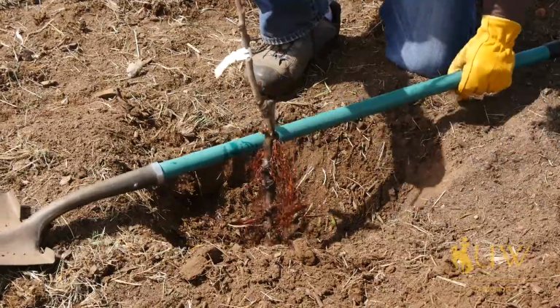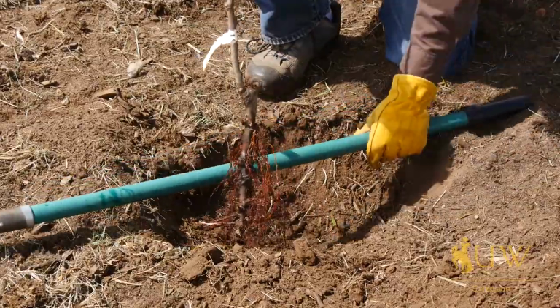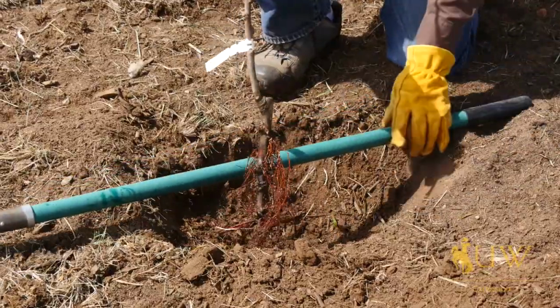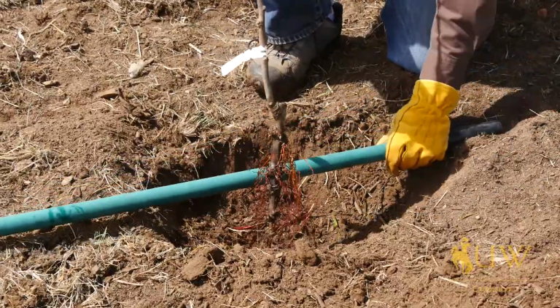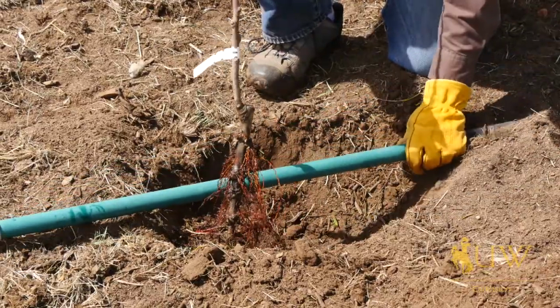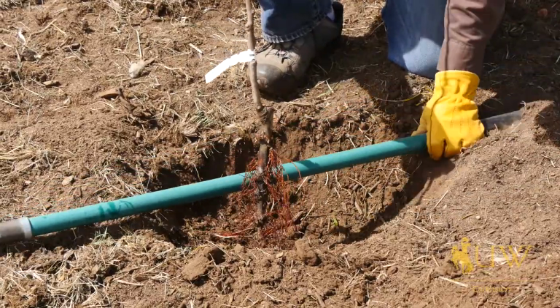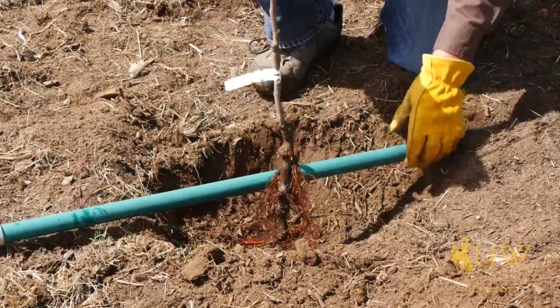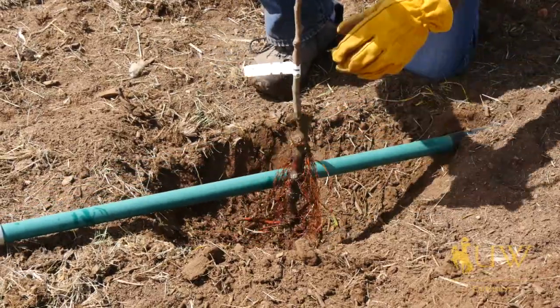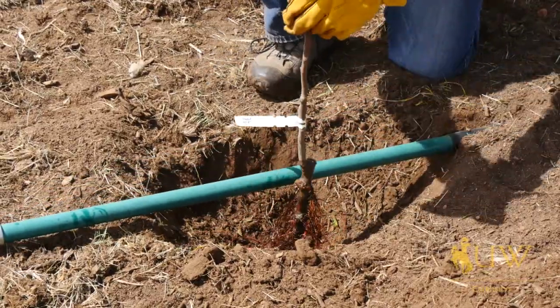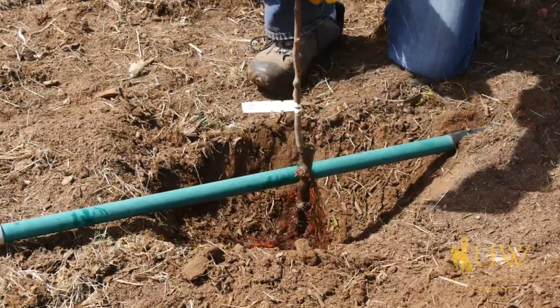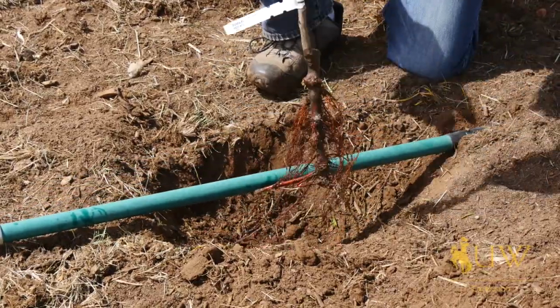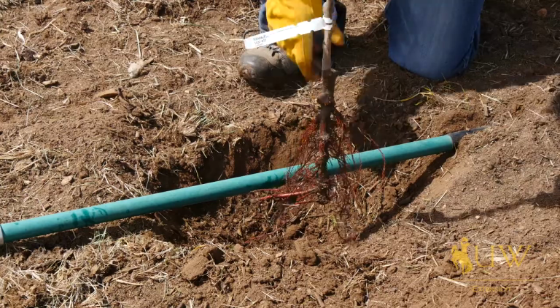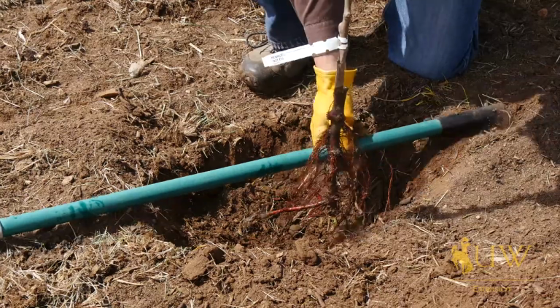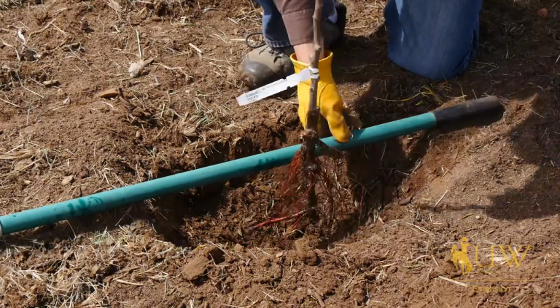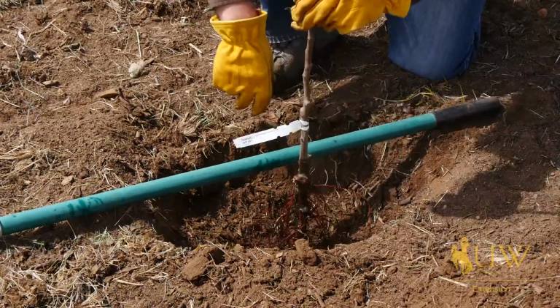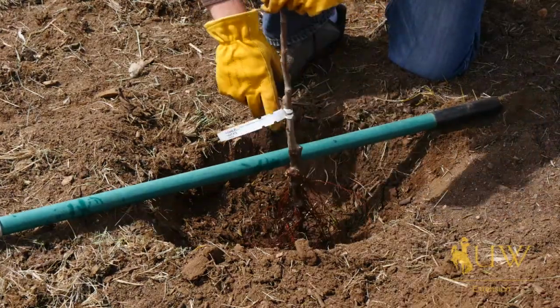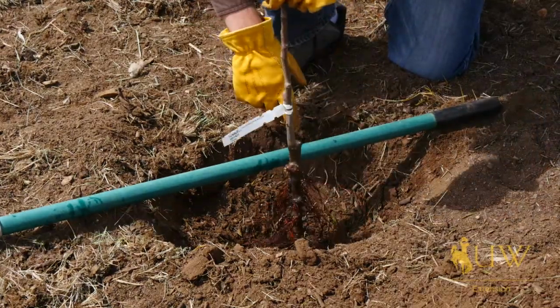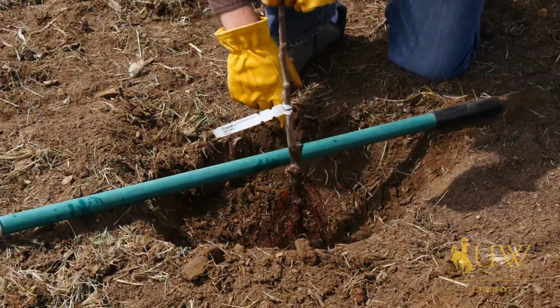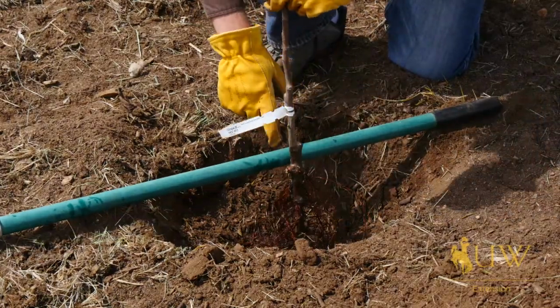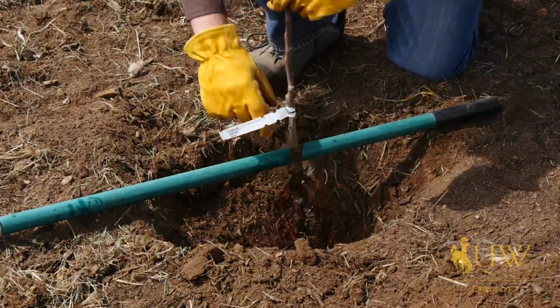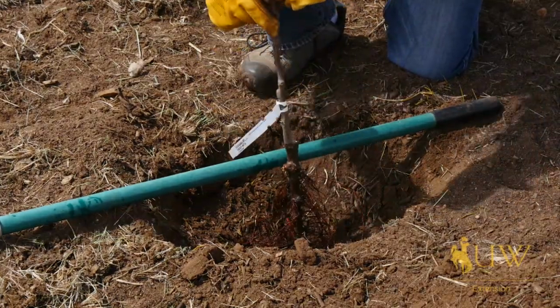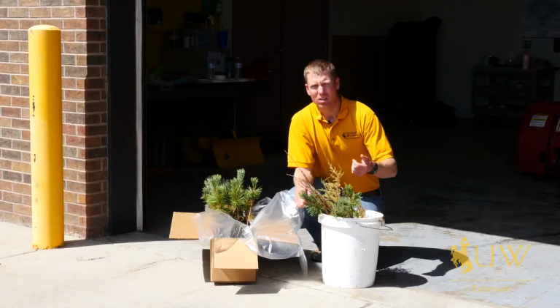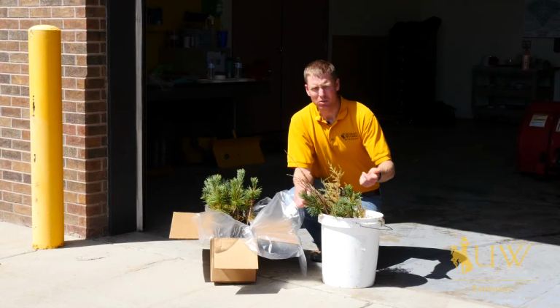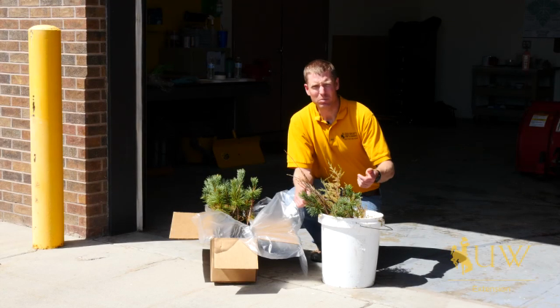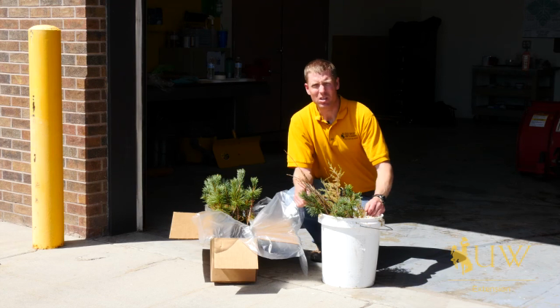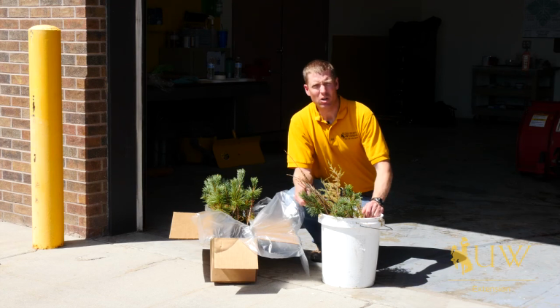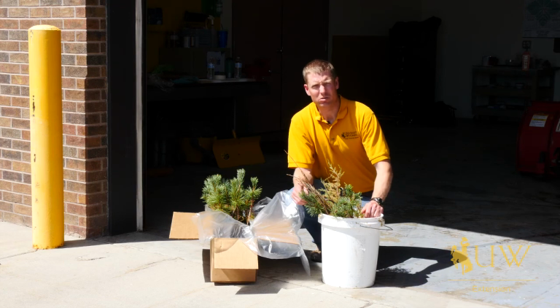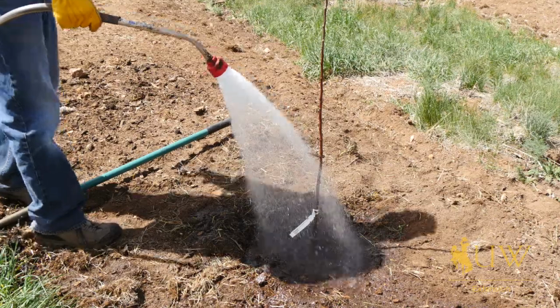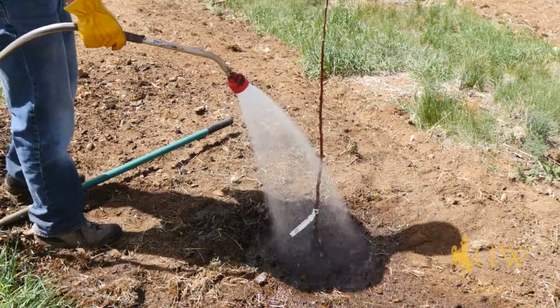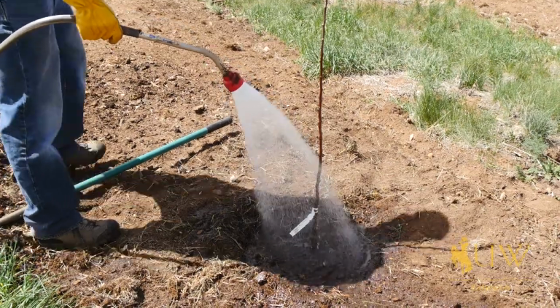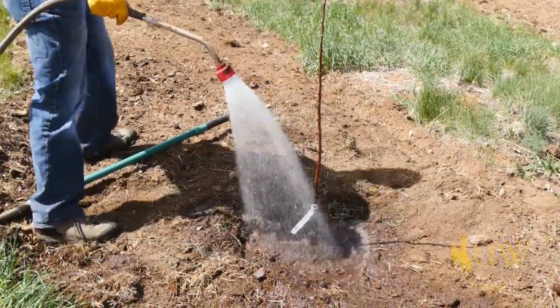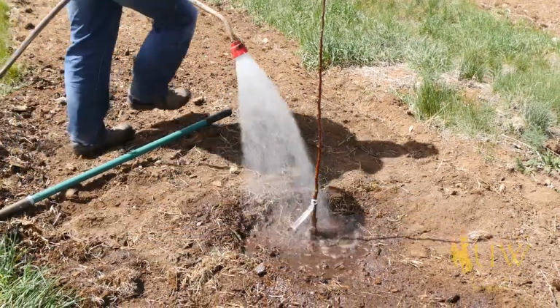Trees this size still need to have plenty of water during the growing season. They're pretty fragile, especially when they're first planted, so making sure there's adequate water — either through a drip system, a hose, or a sprinkler — is really important.